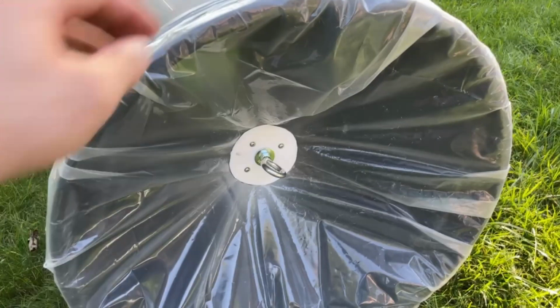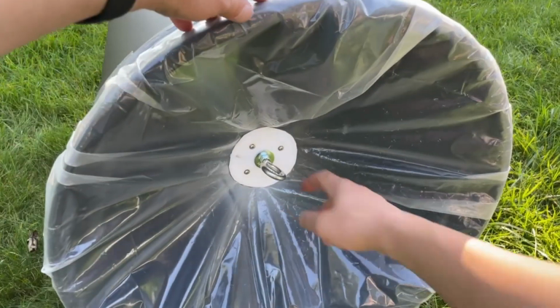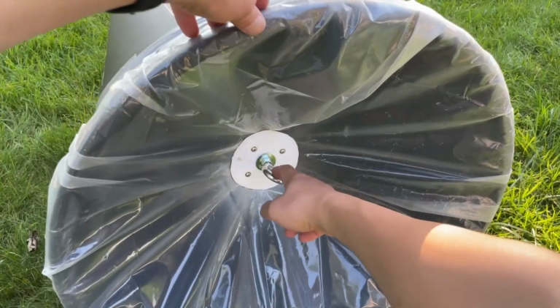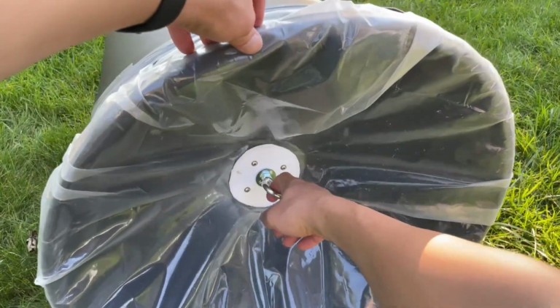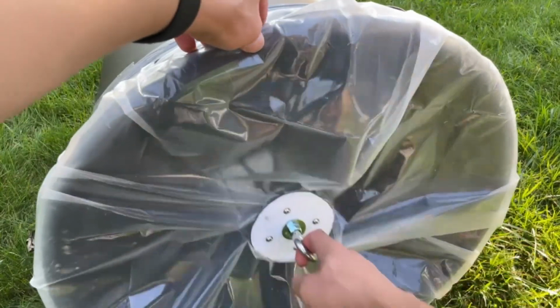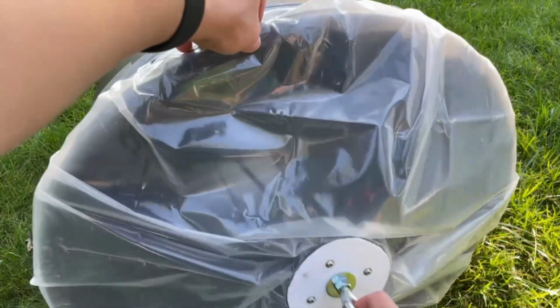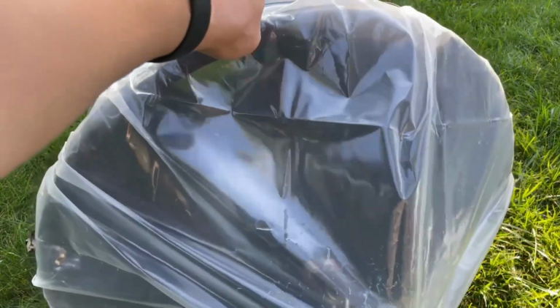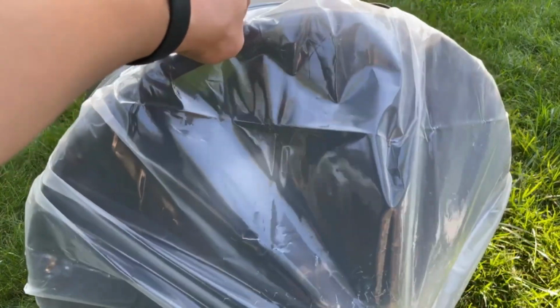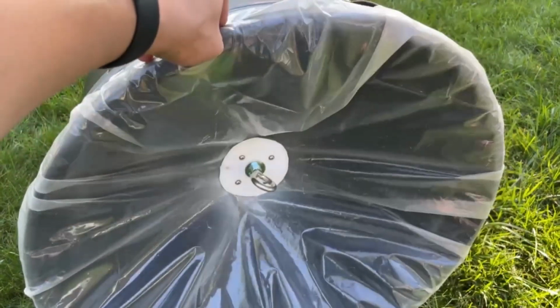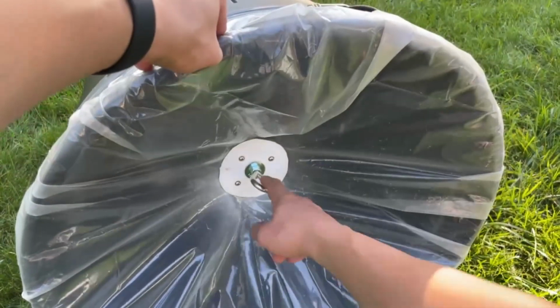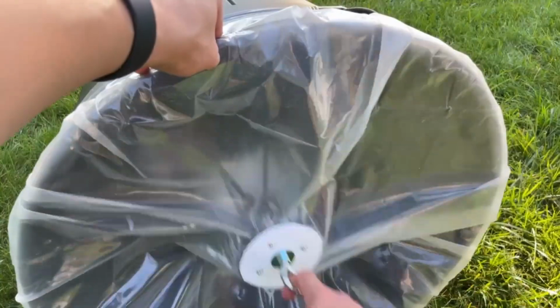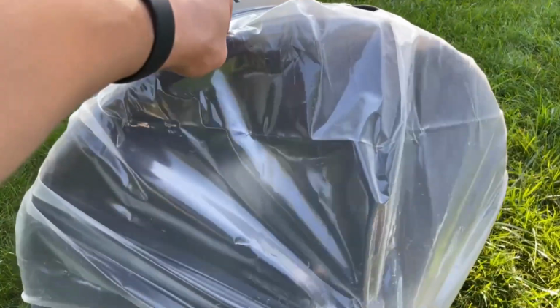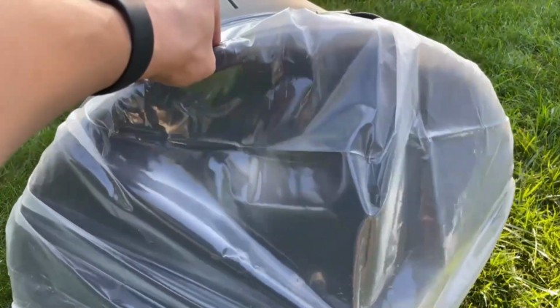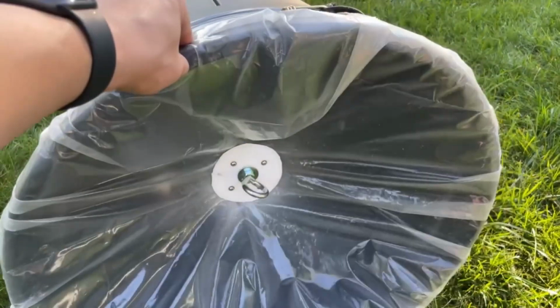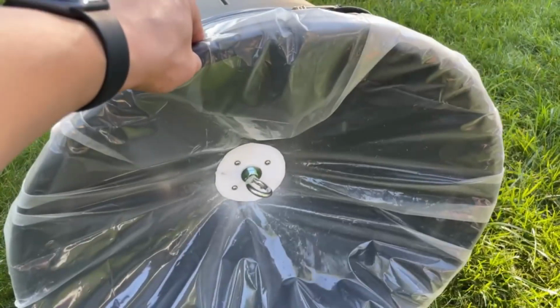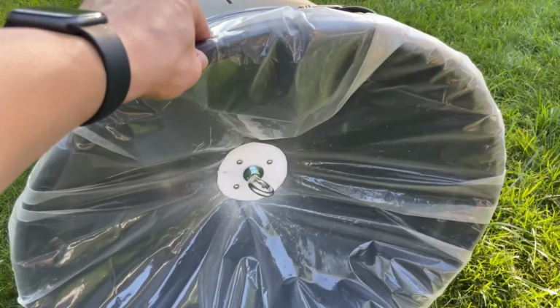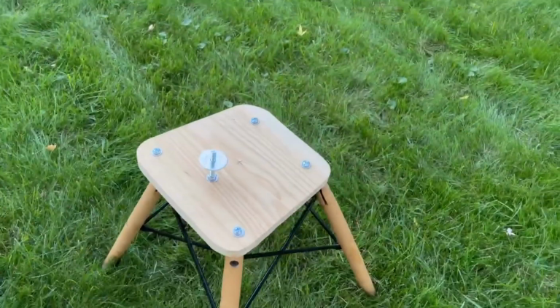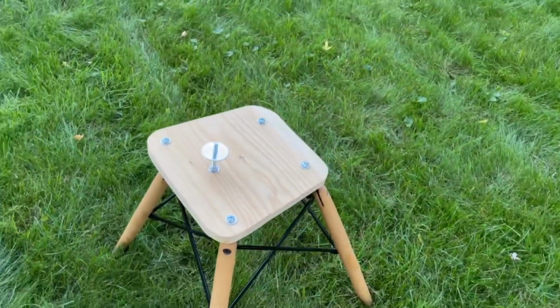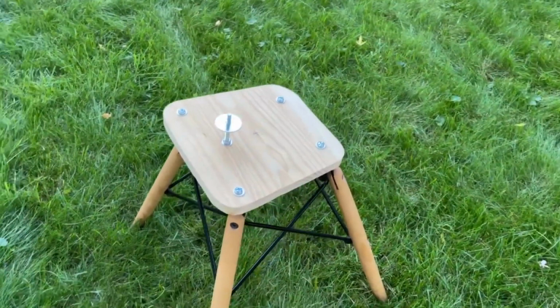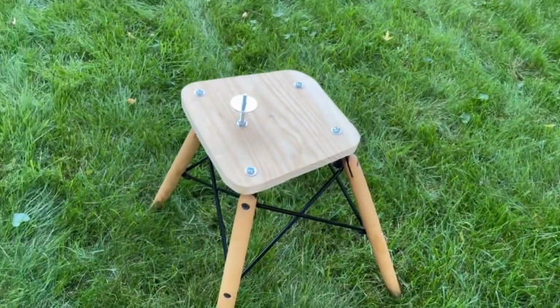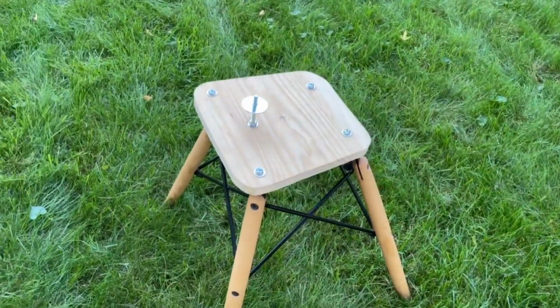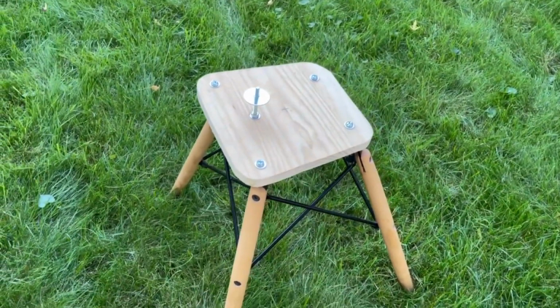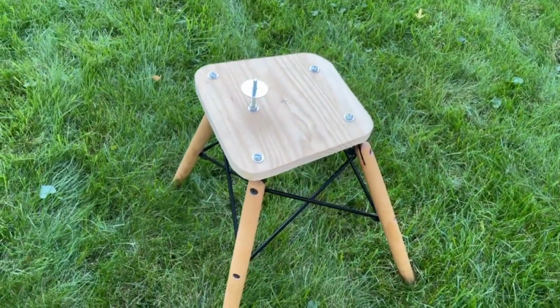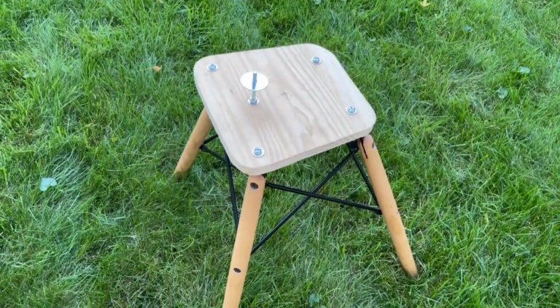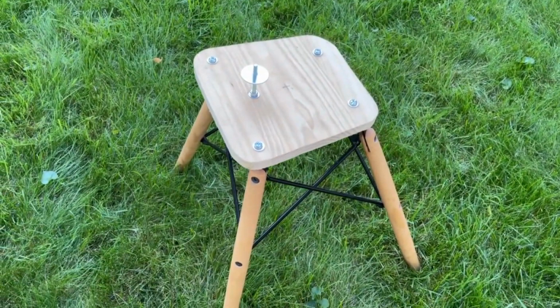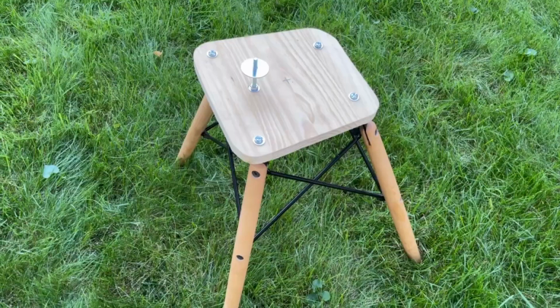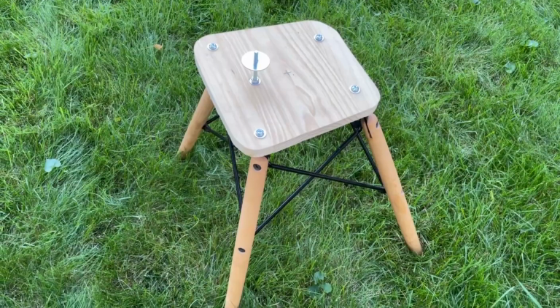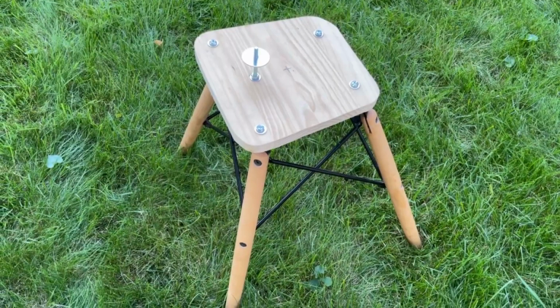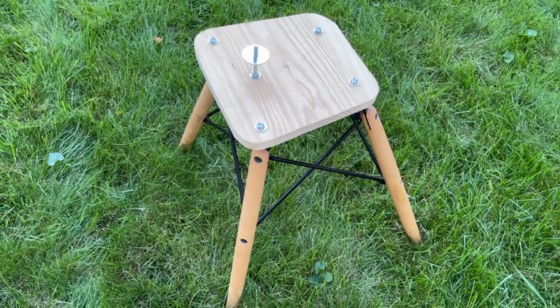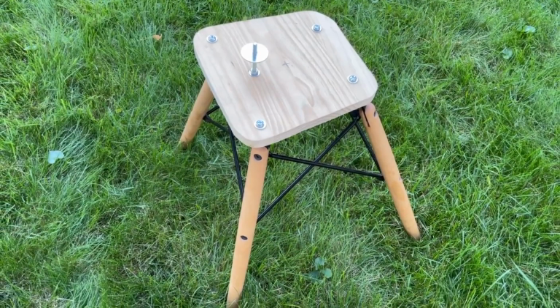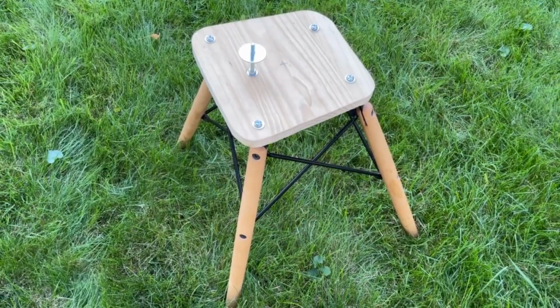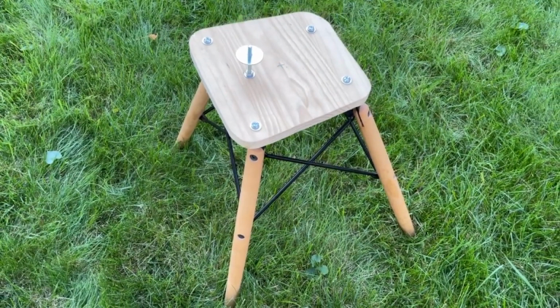Do a test — pull on the membrane a couple of times and make any necessary adjustments to the cords. It's hard to fire the cannon without something to hold it, so I converted this broken kitchen chair into a support for the cannon.